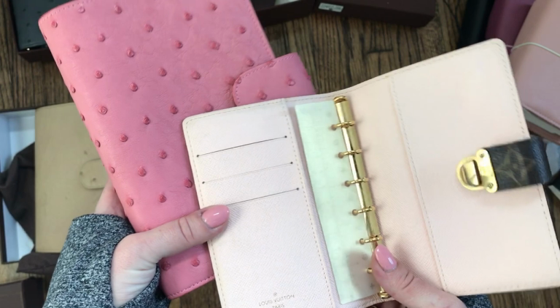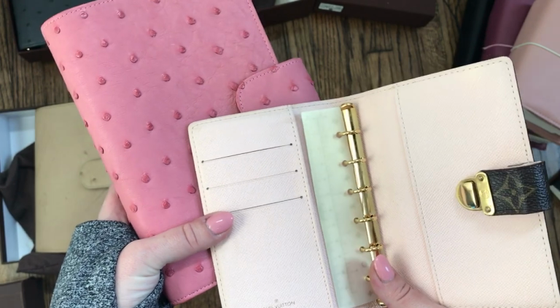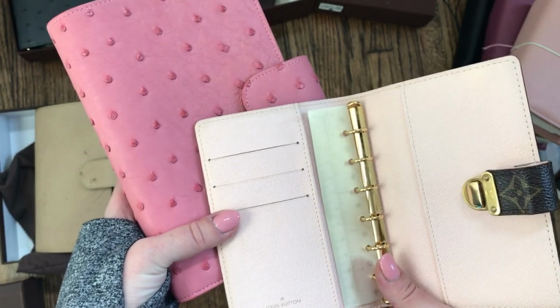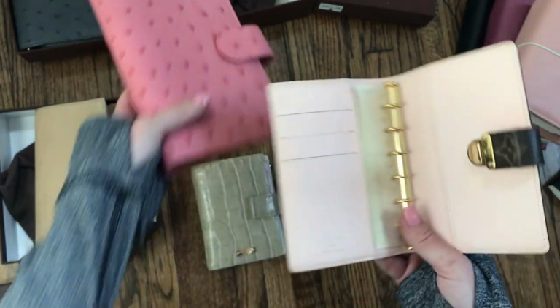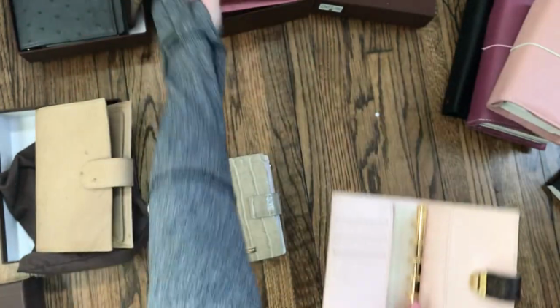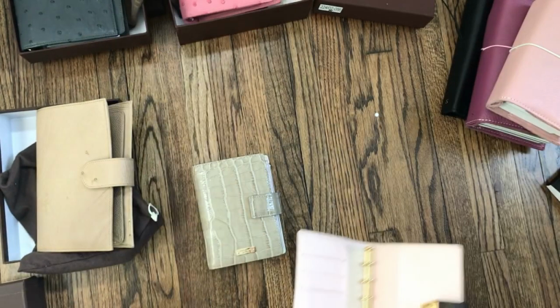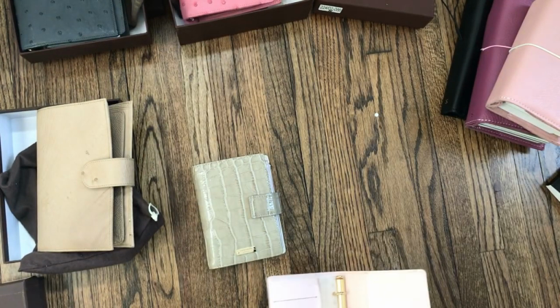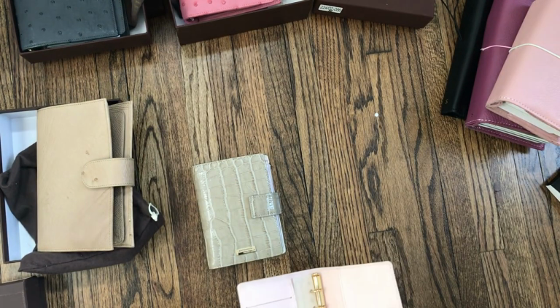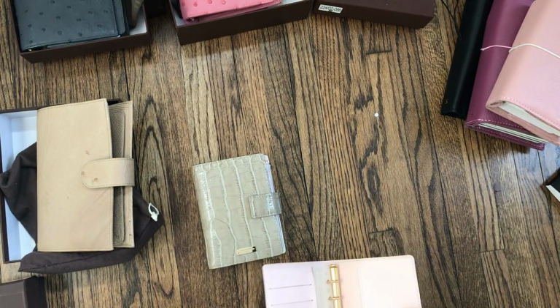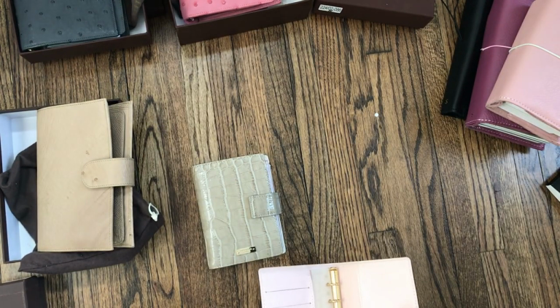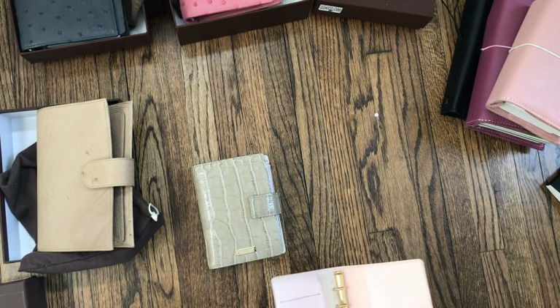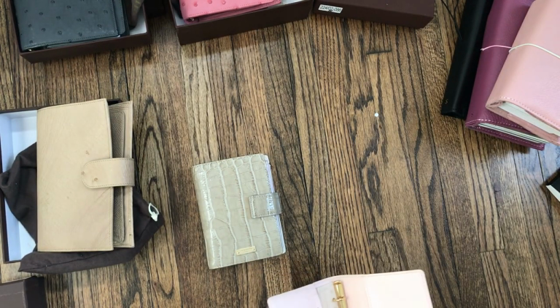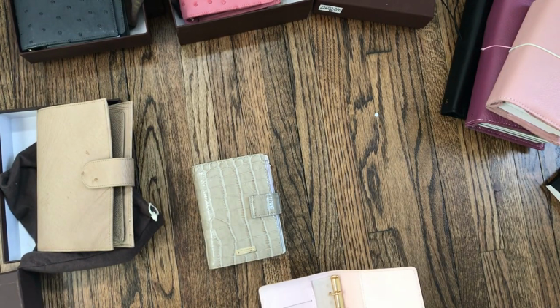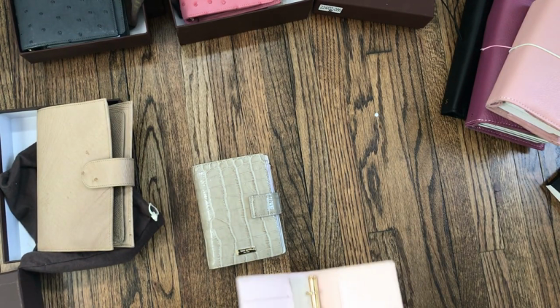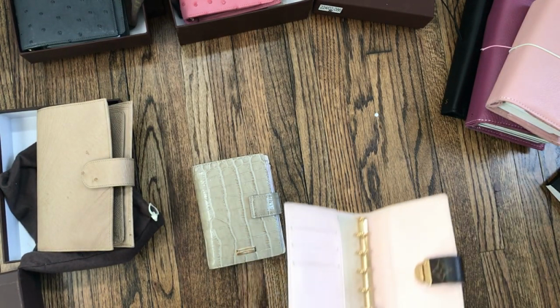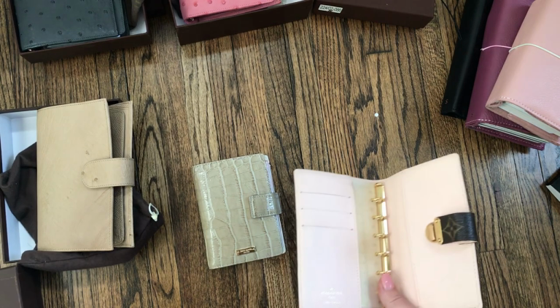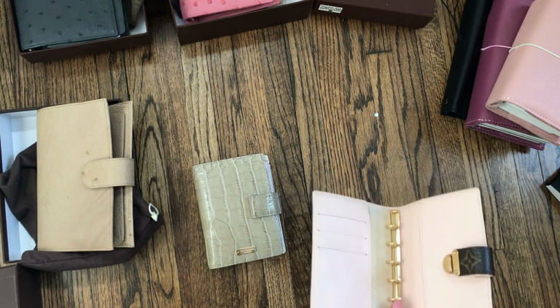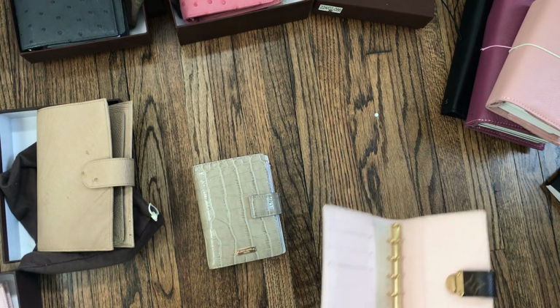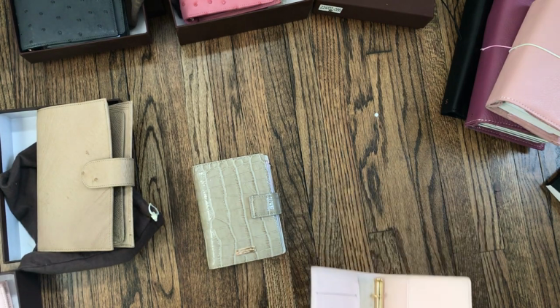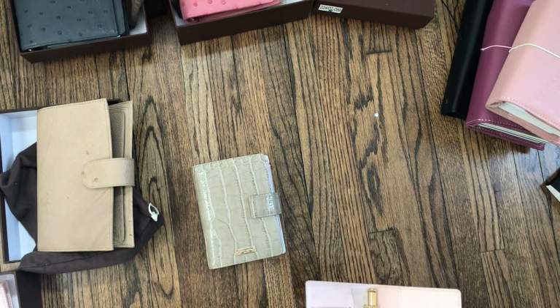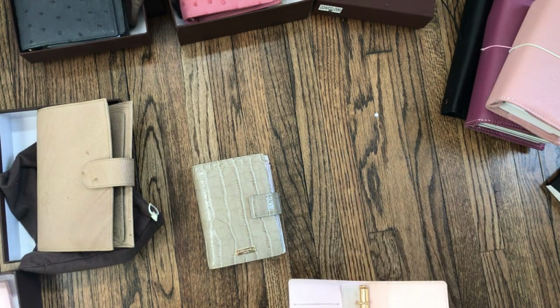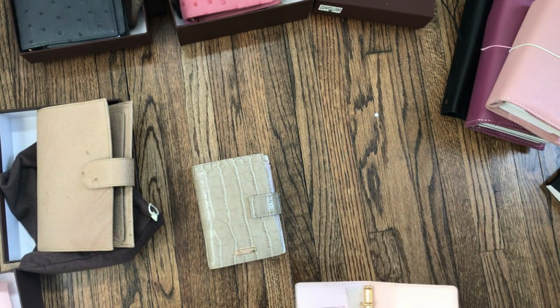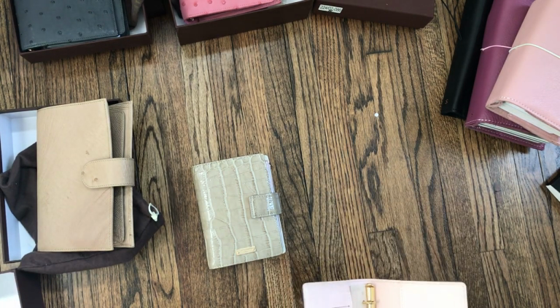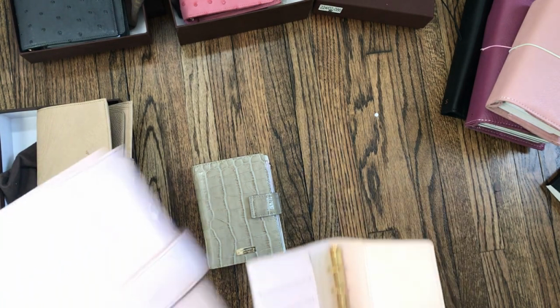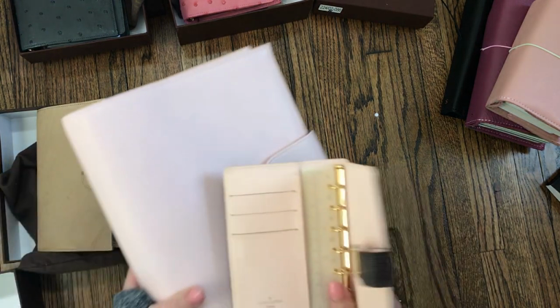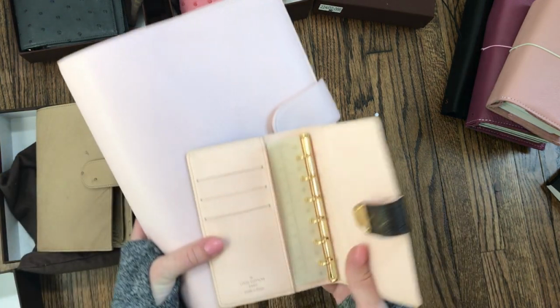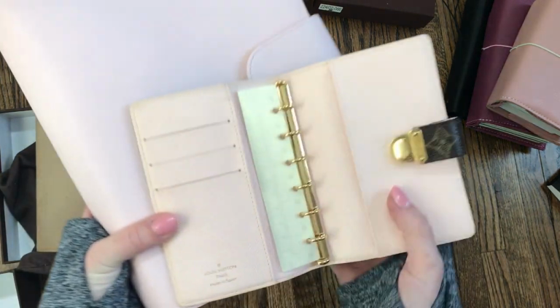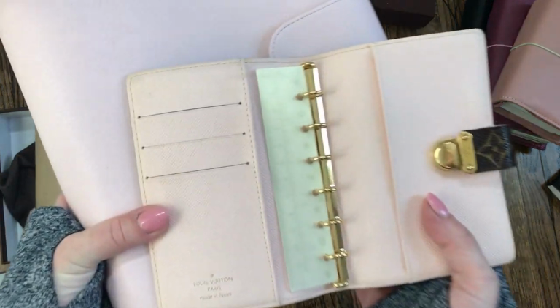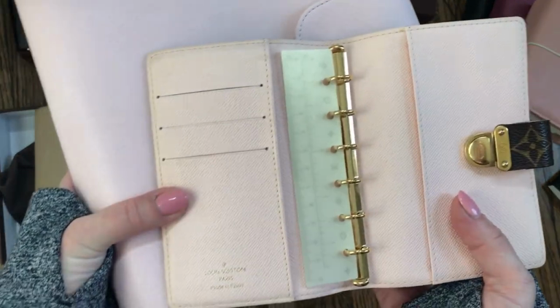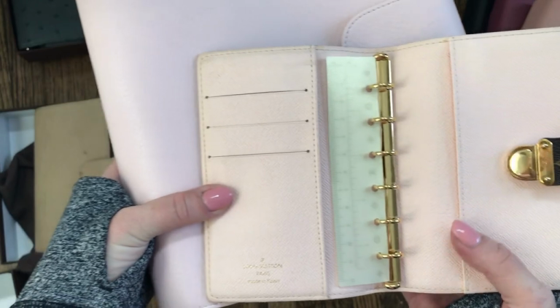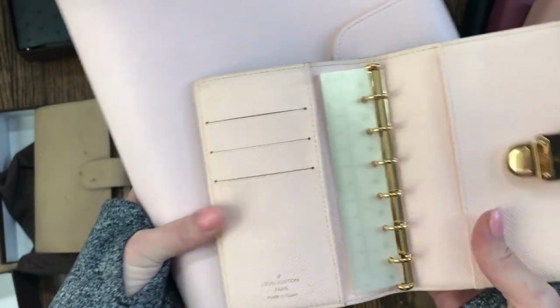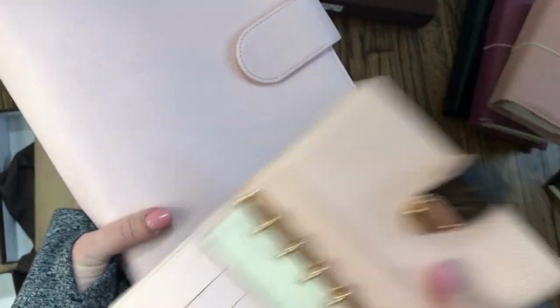Let me get the Lotus out for comparison — we're about 15 minutes in, we're good. Even that's a little different pink.